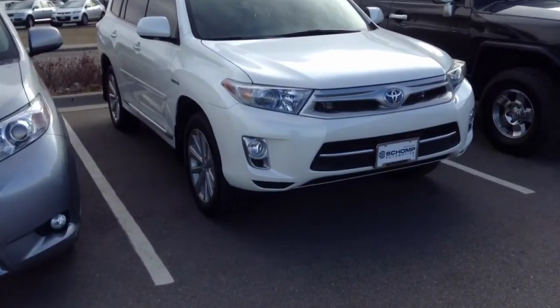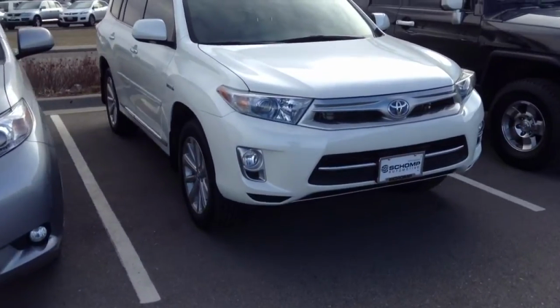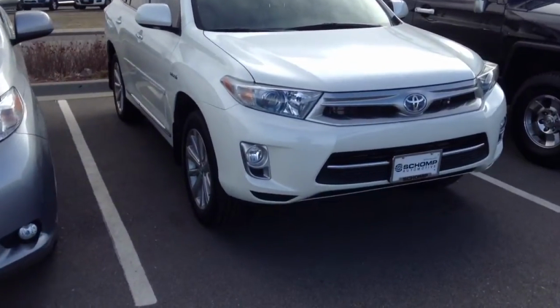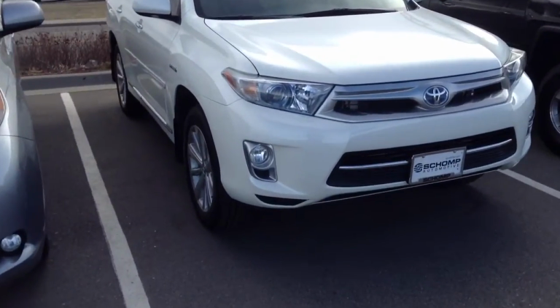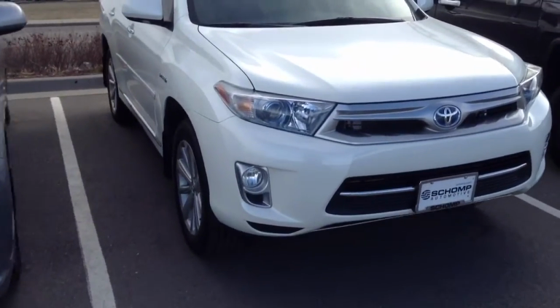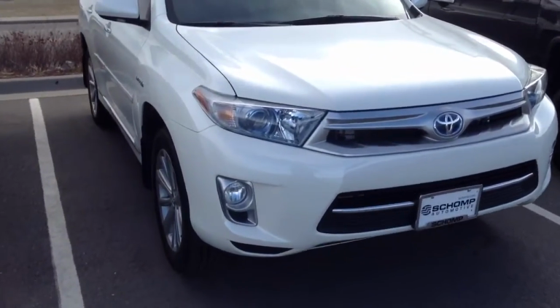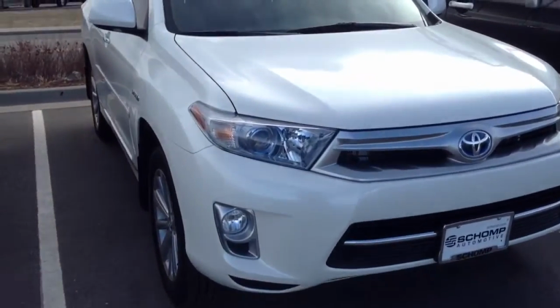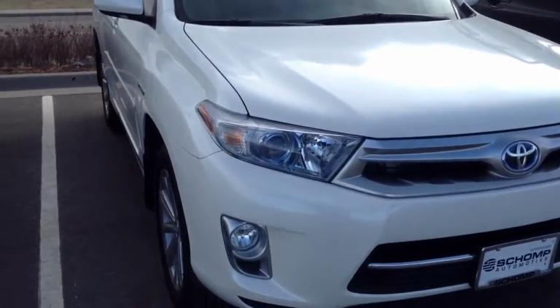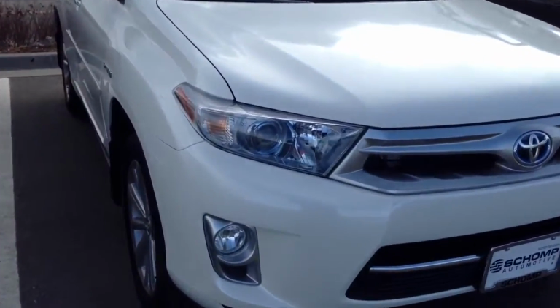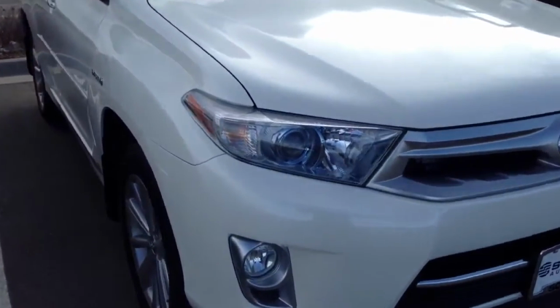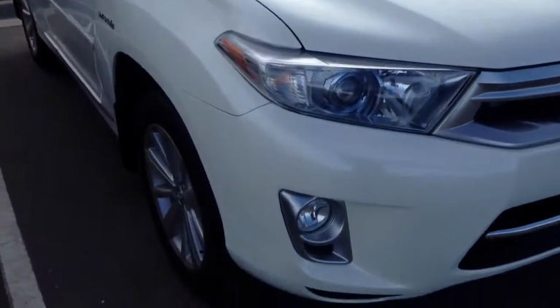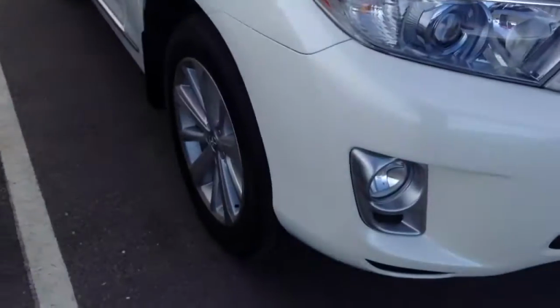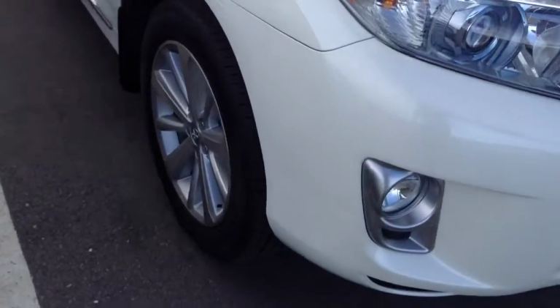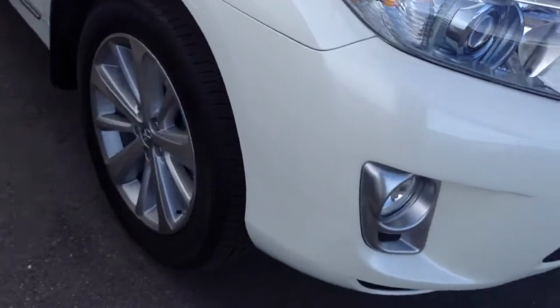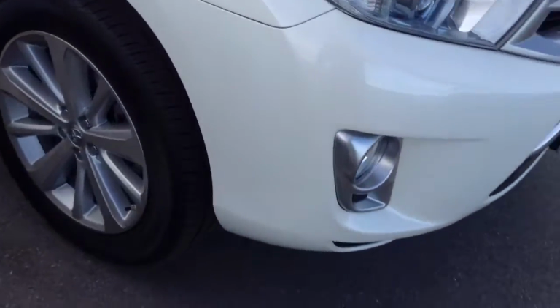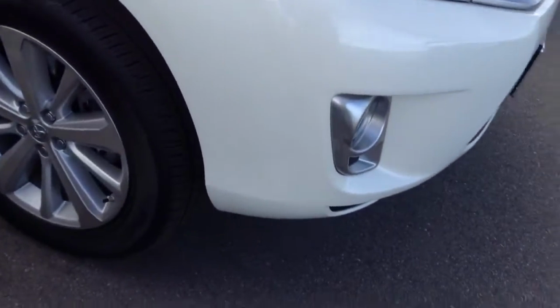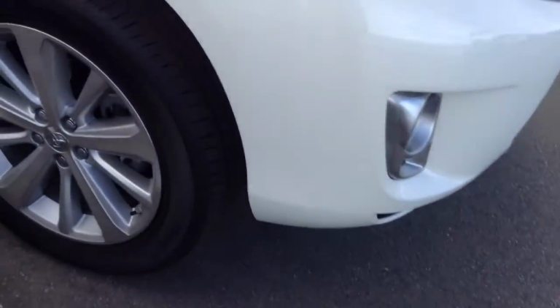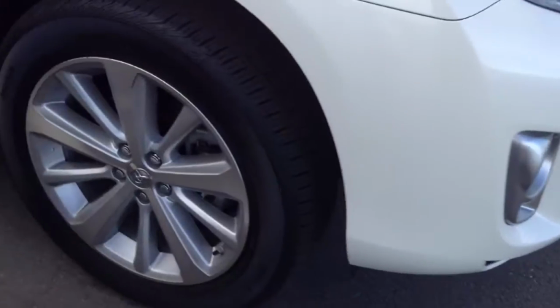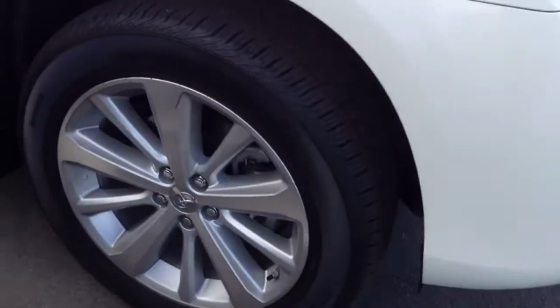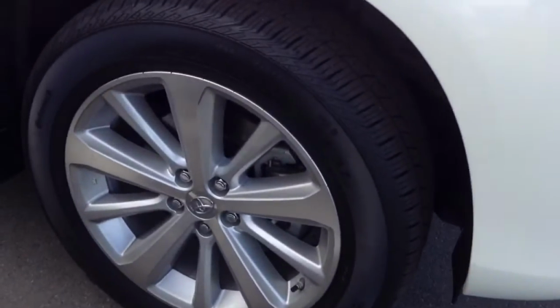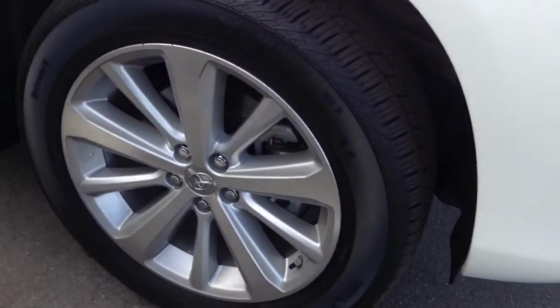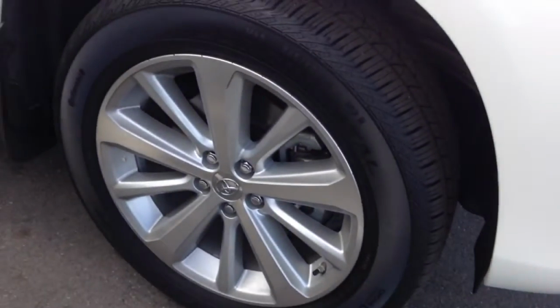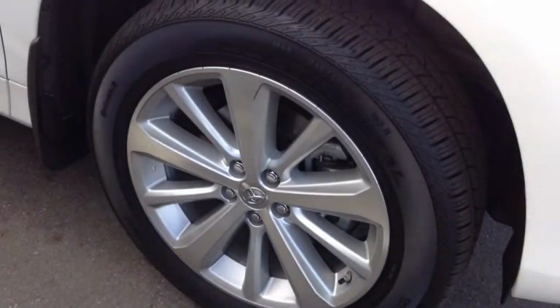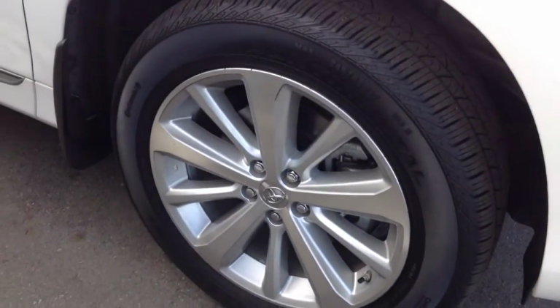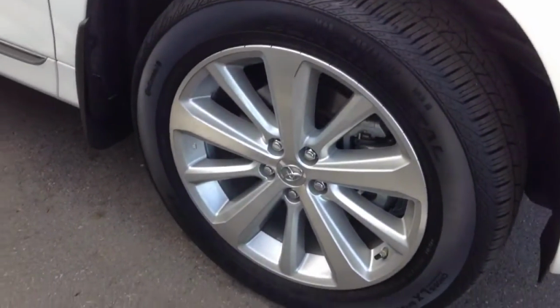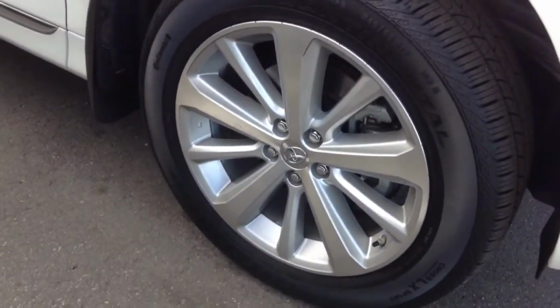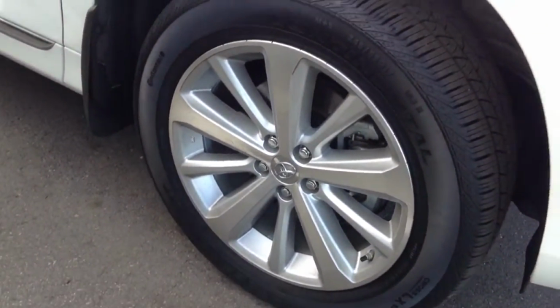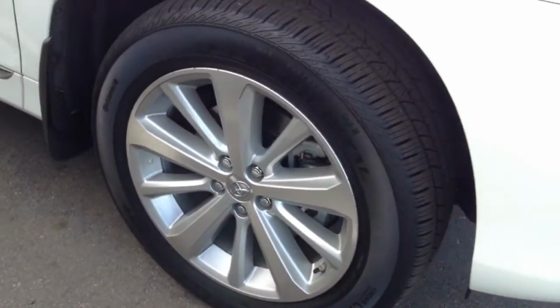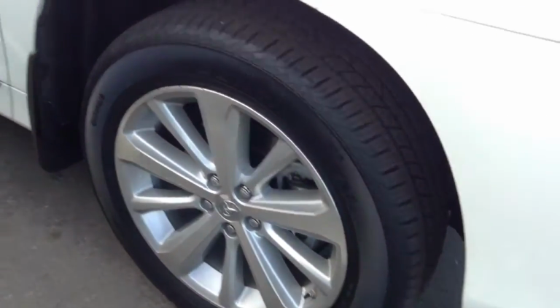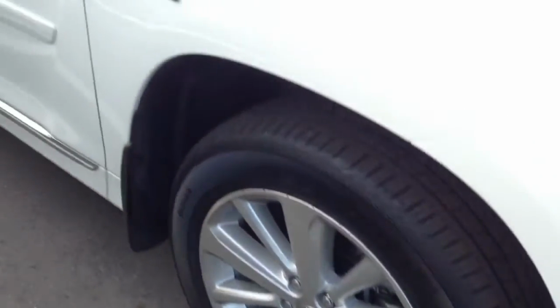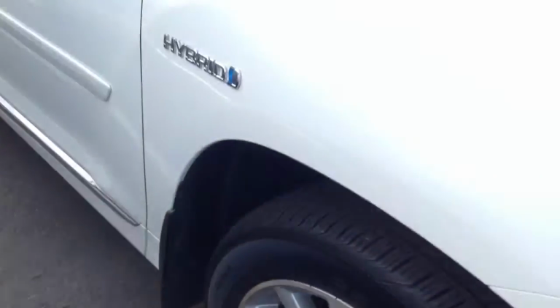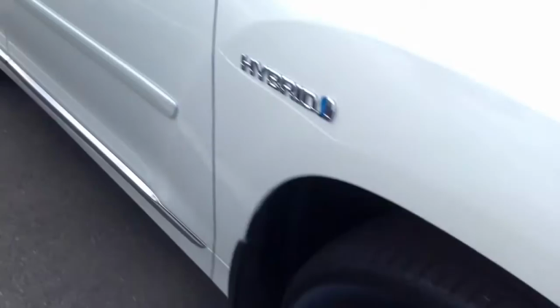As you can see, you got the HID headlamps, fog lamps. All the rims are in great condition — don't see any curb checking.